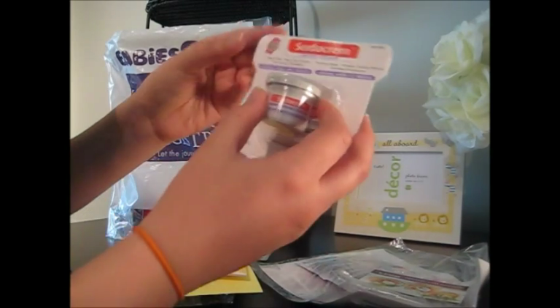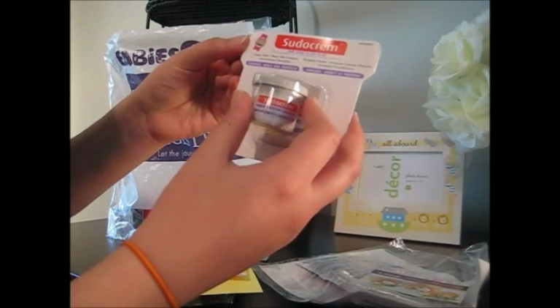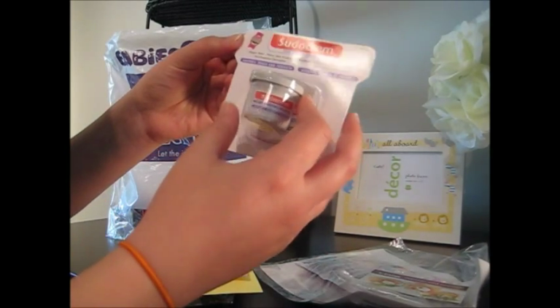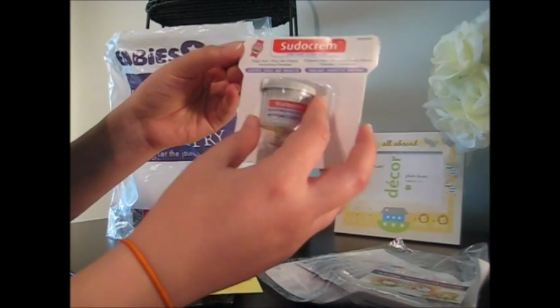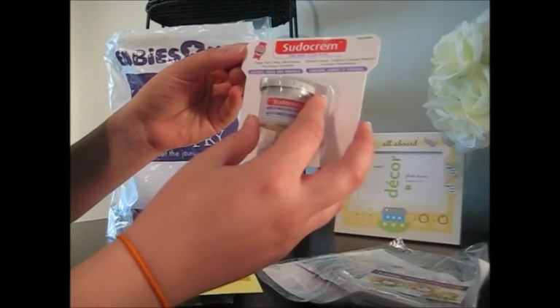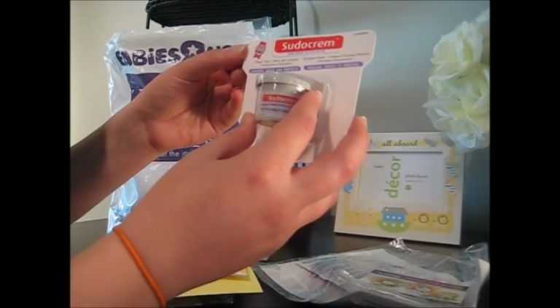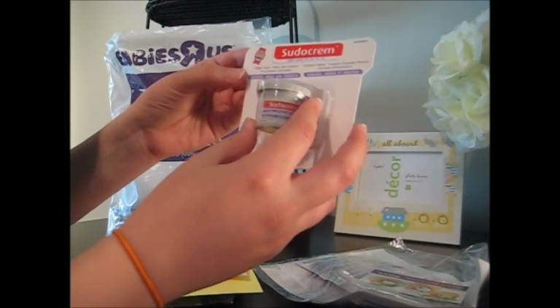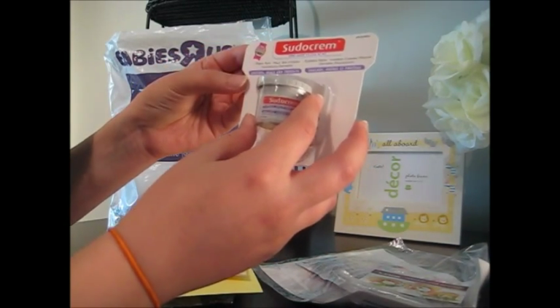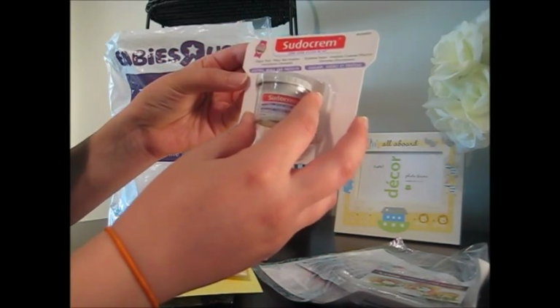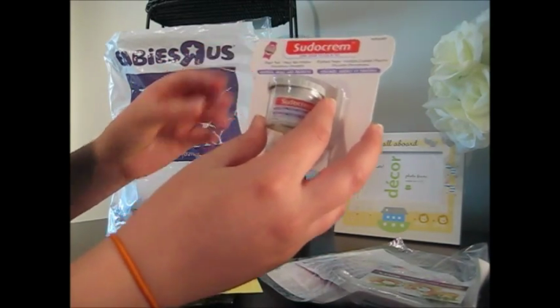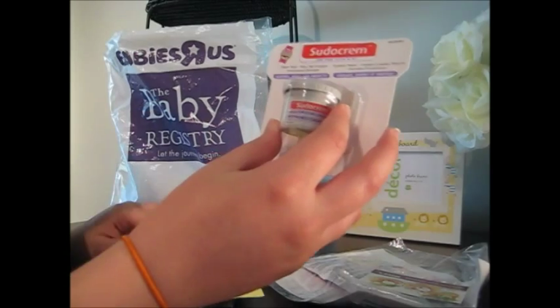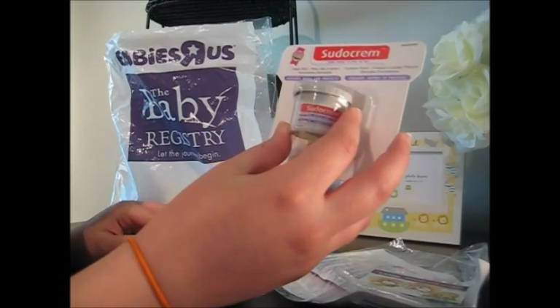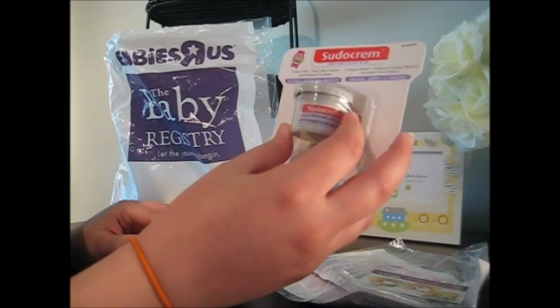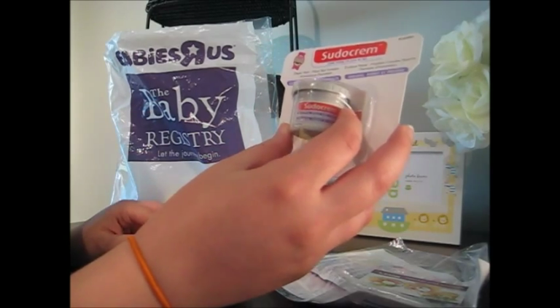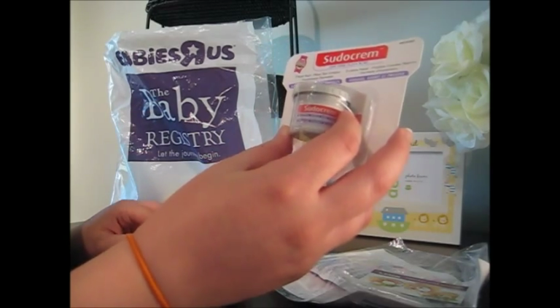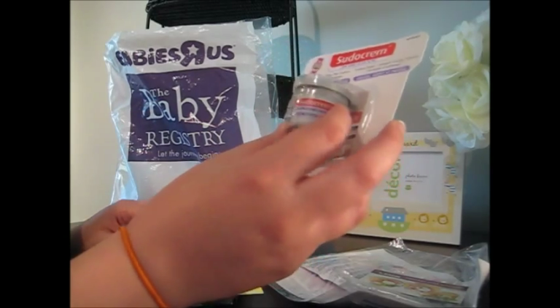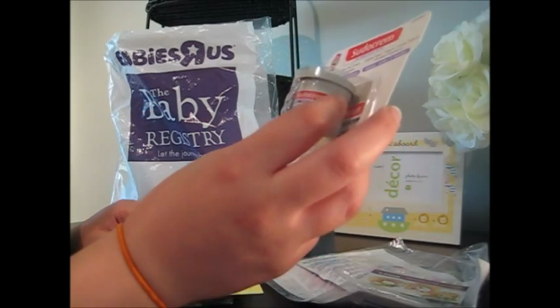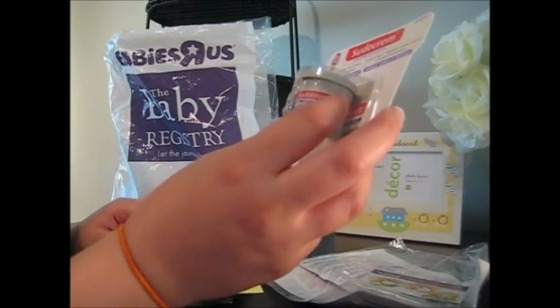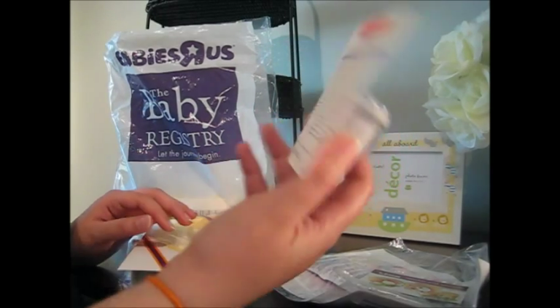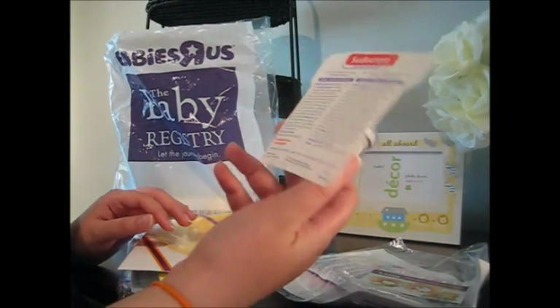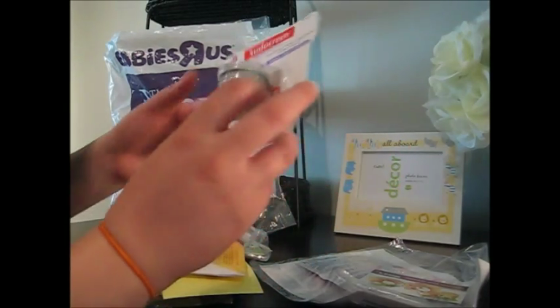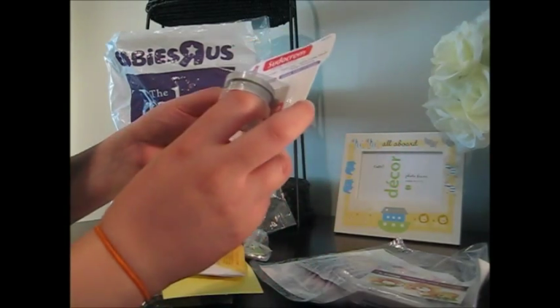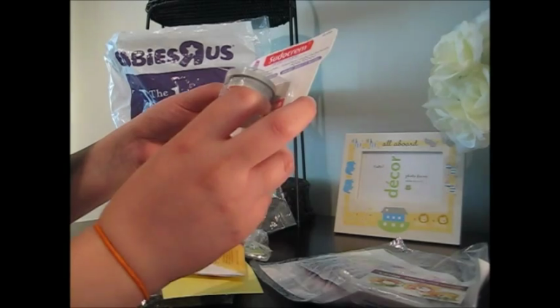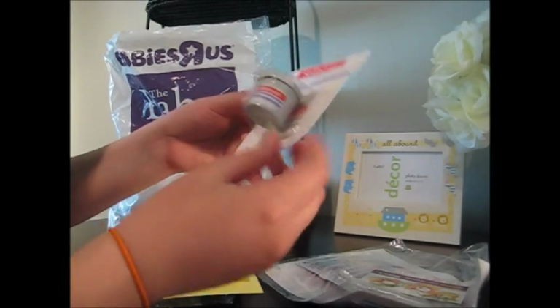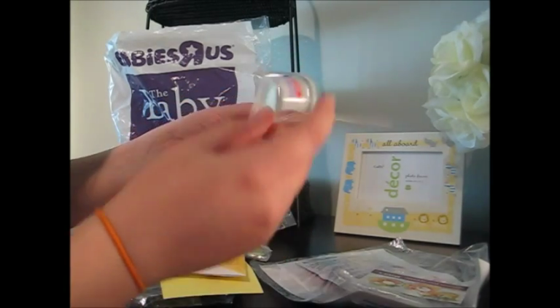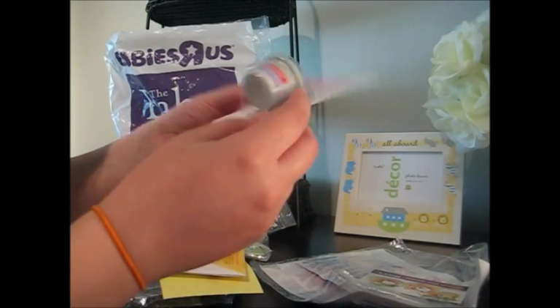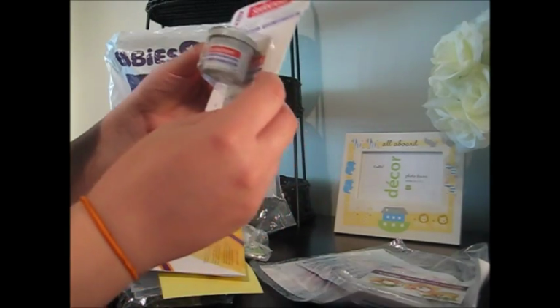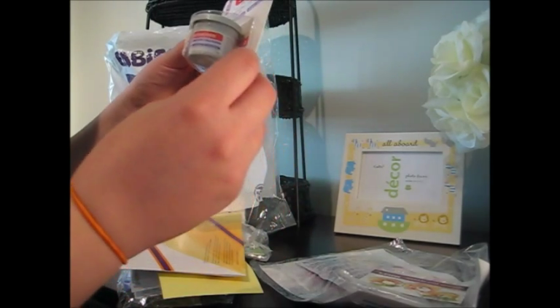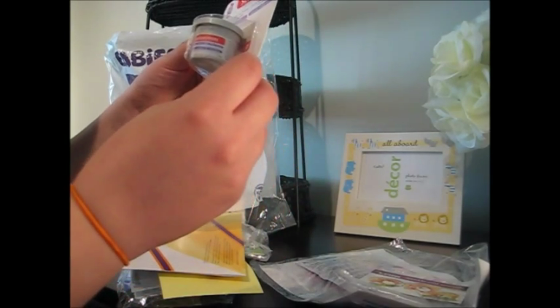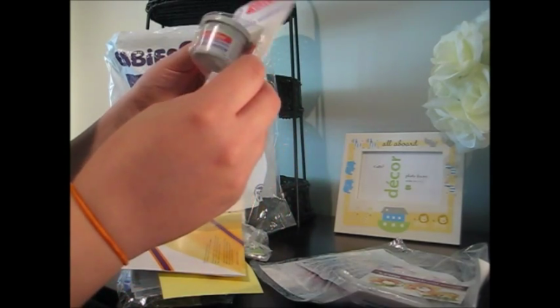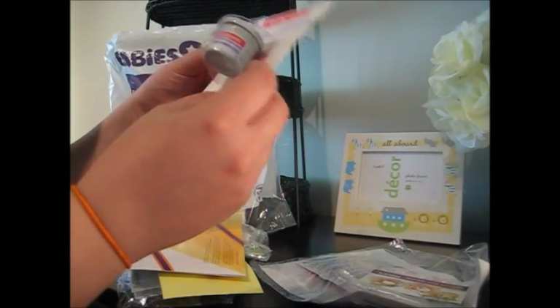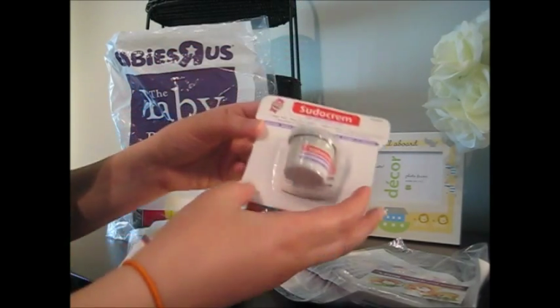Pseudo cream — this is for soothing, healing, and protecting diaper rash, minor skin irritations, and incontinence dermatitis. It's a little jar. Let's see how big it is — 10 grams.